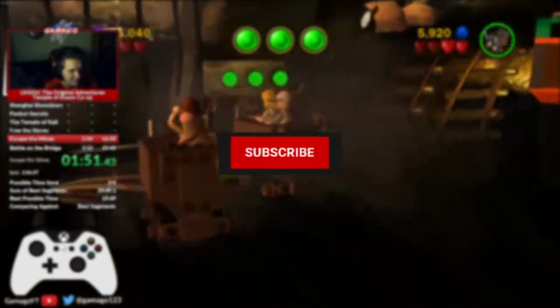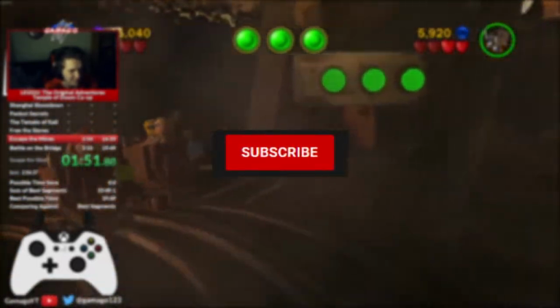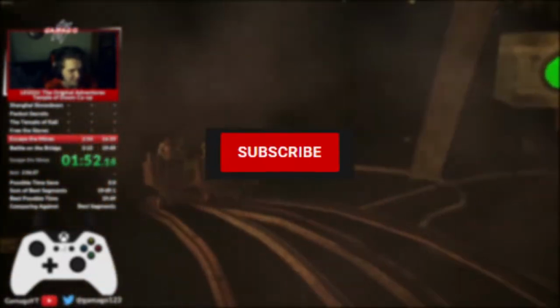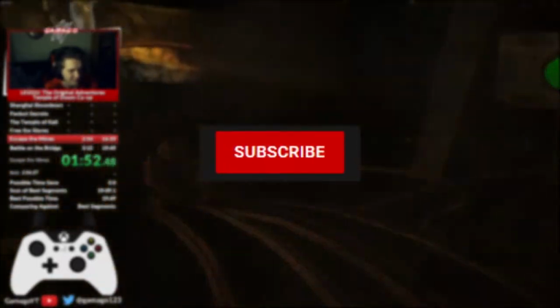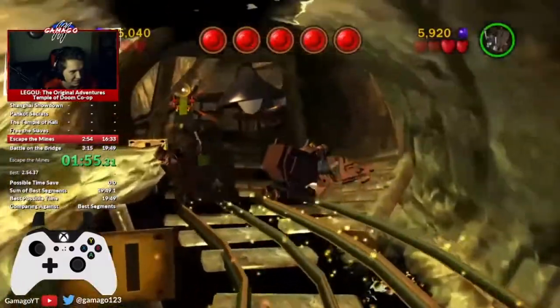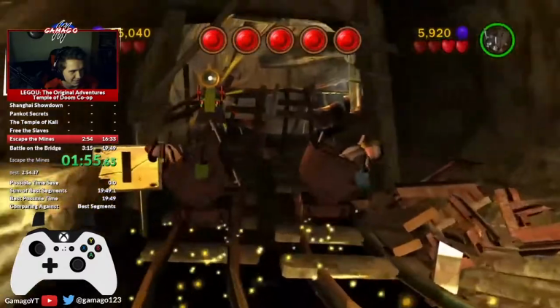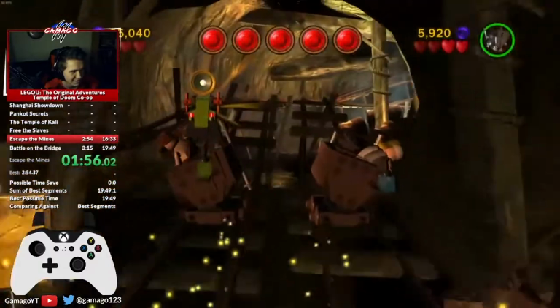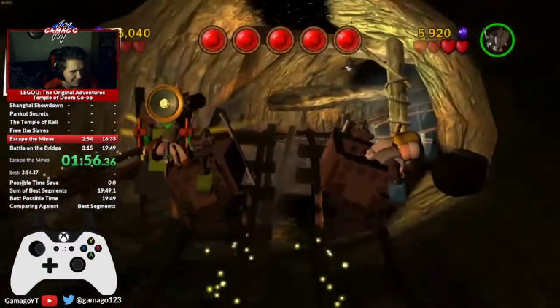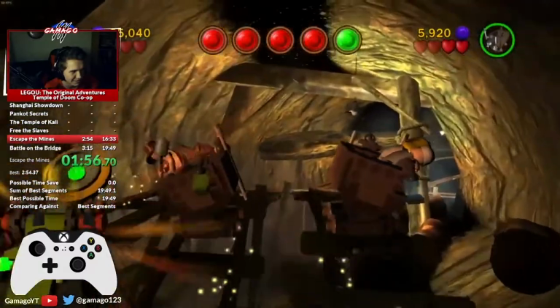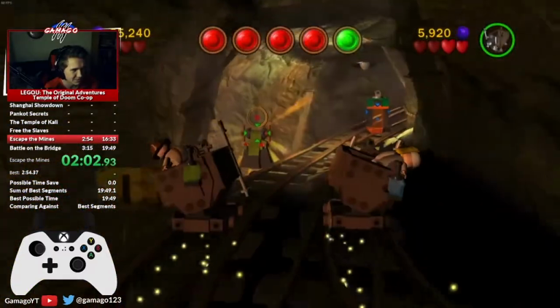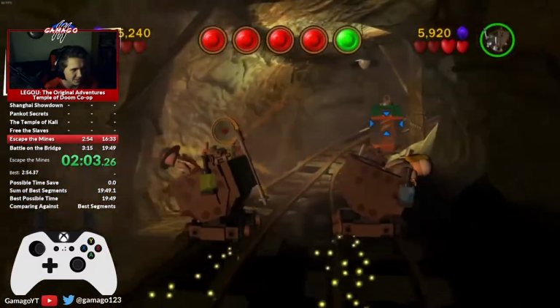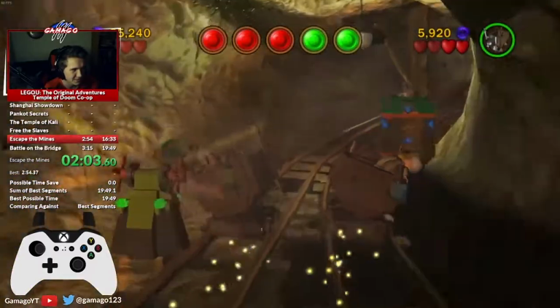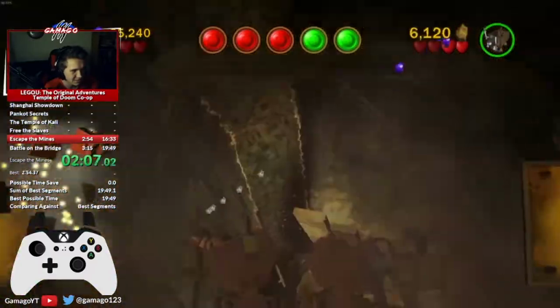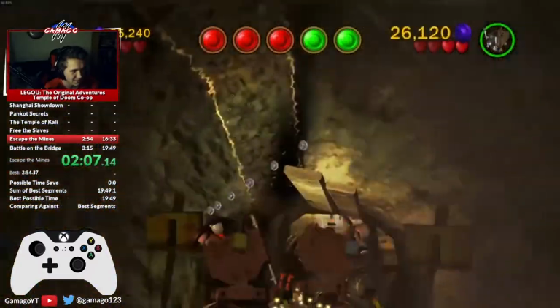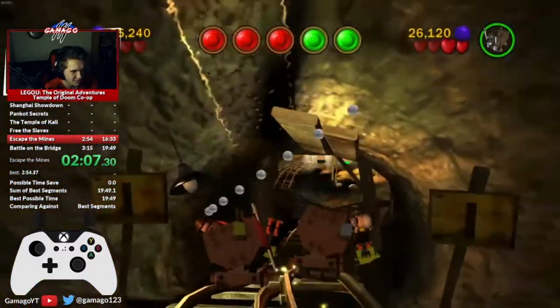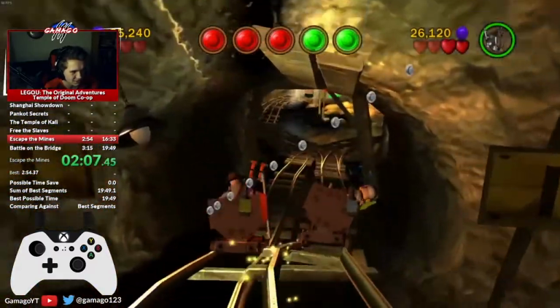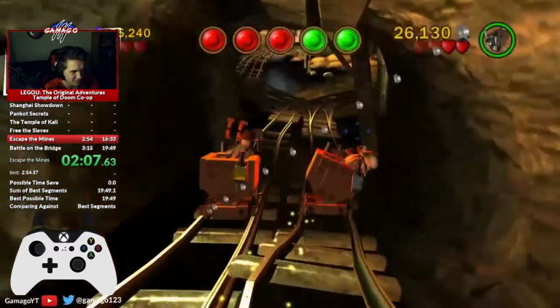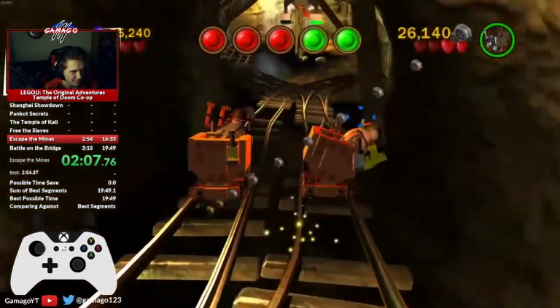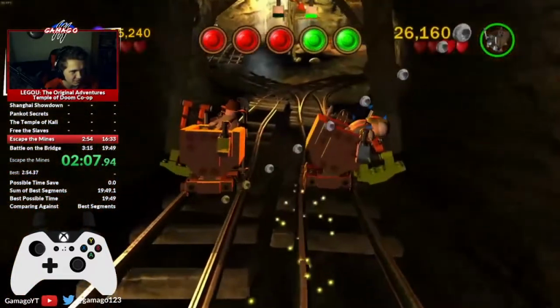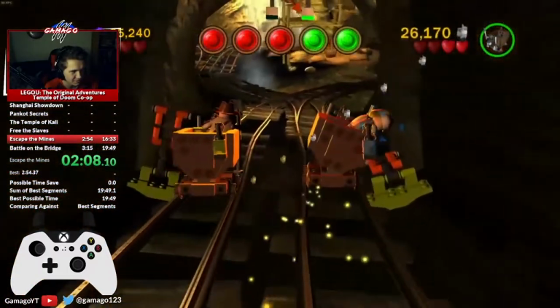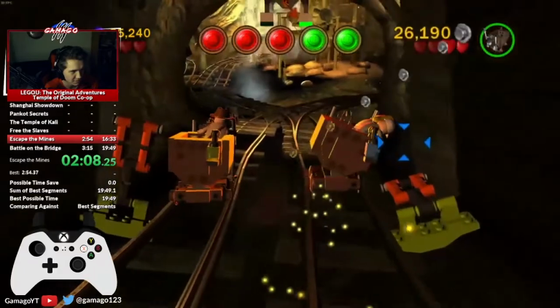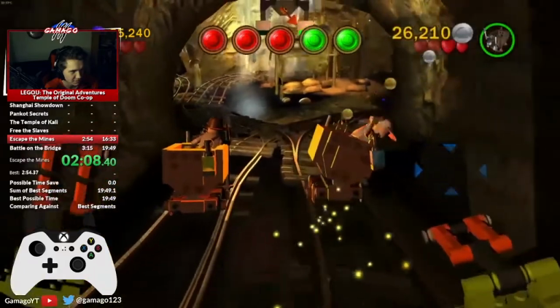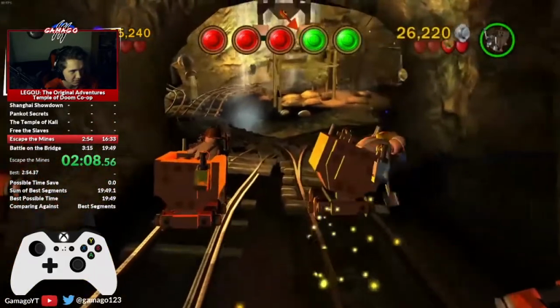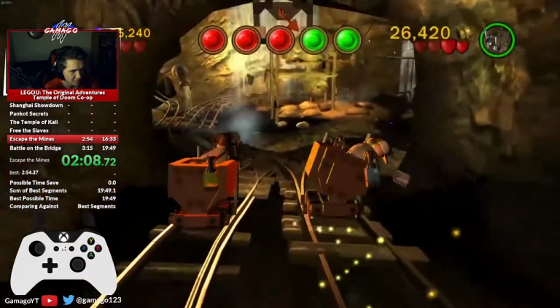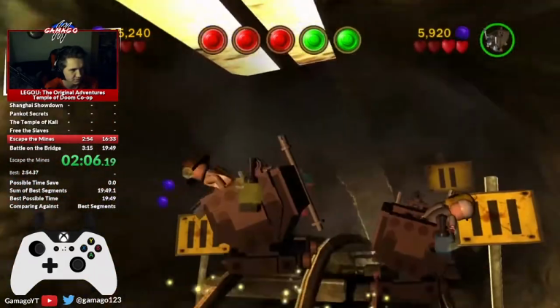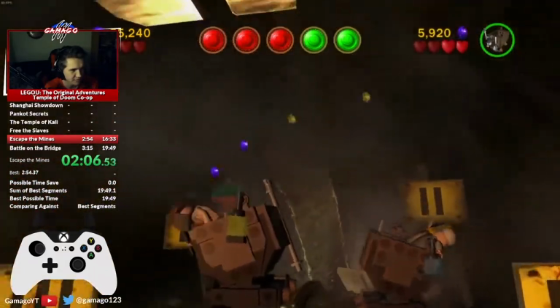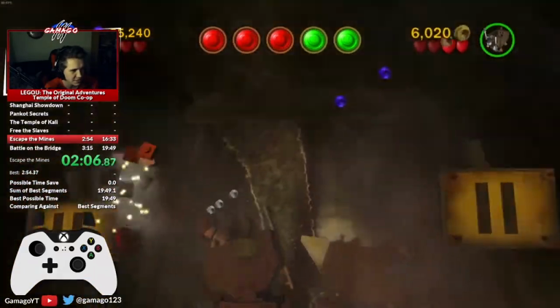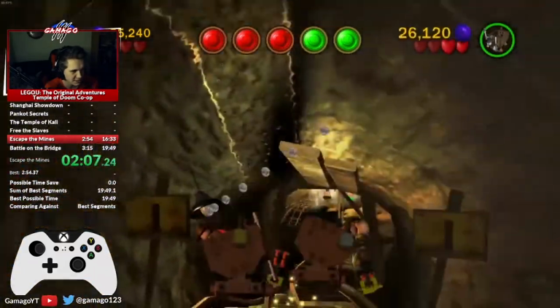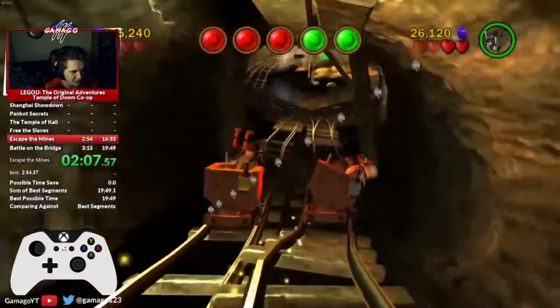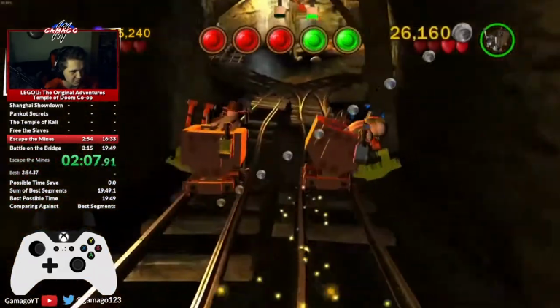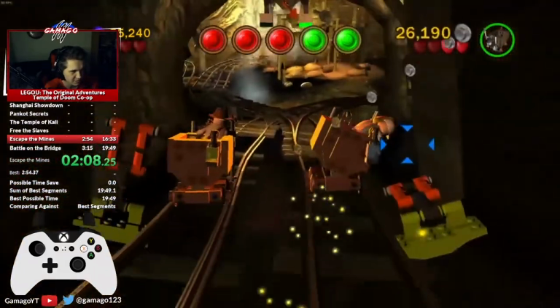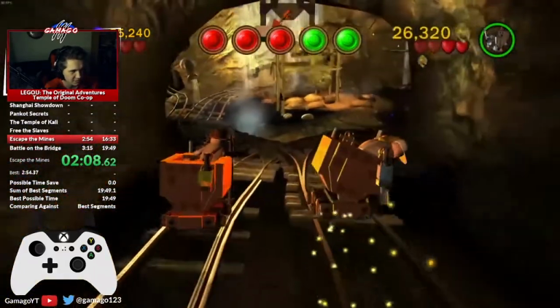For the next room the sequence is left, left again. You want to wait until the orange levers are about to go off screen, then hit one of them, and this will make sure the track switches for the next lap with no stress of you hitting it too late.